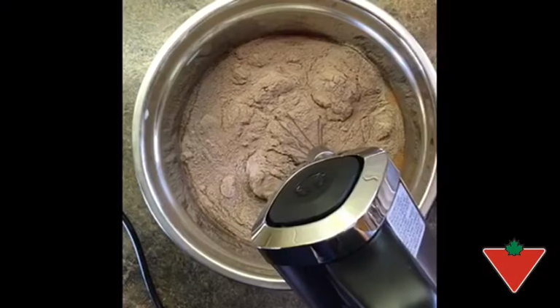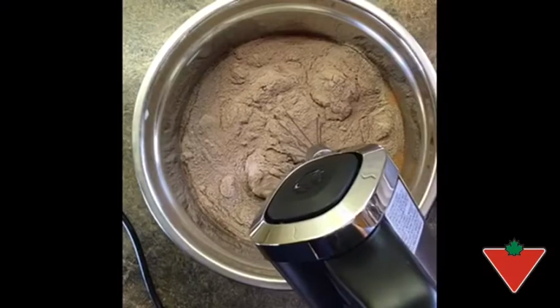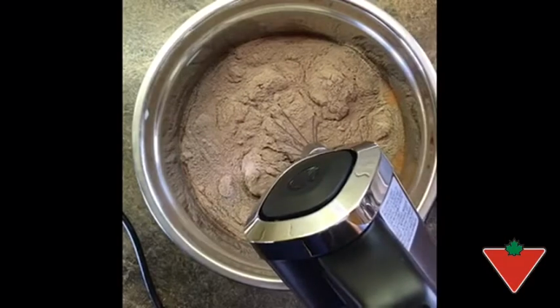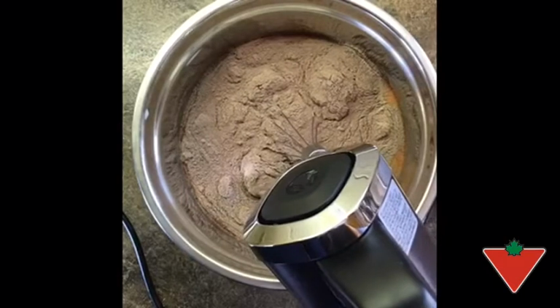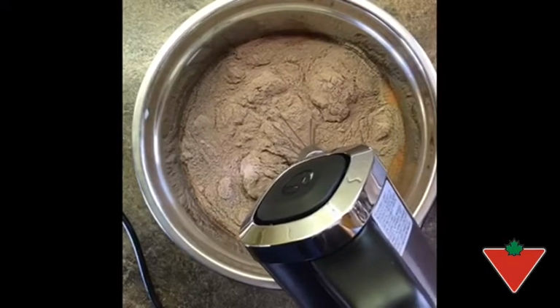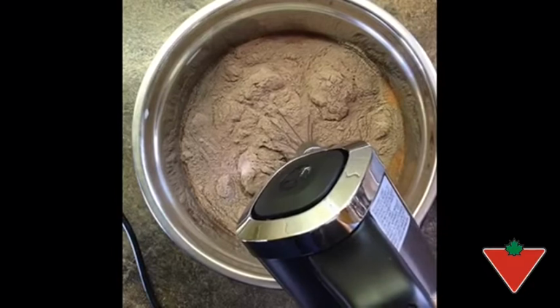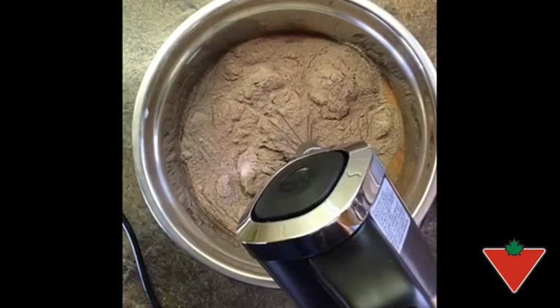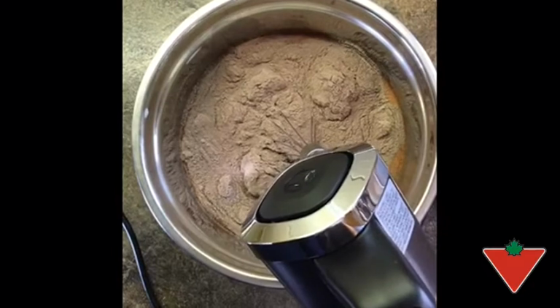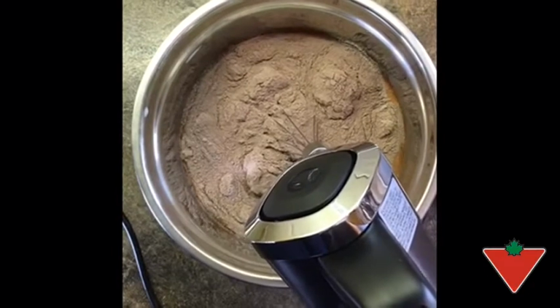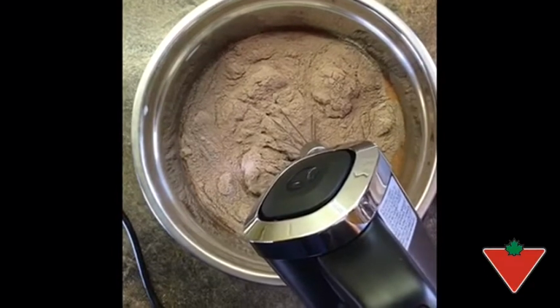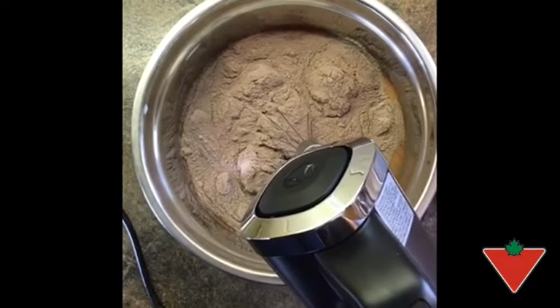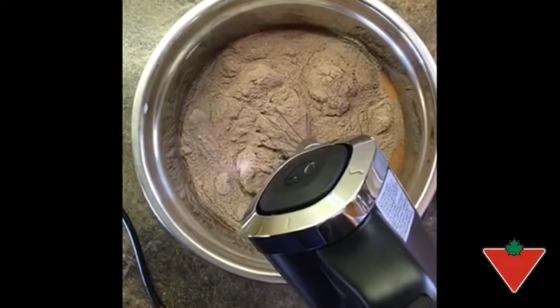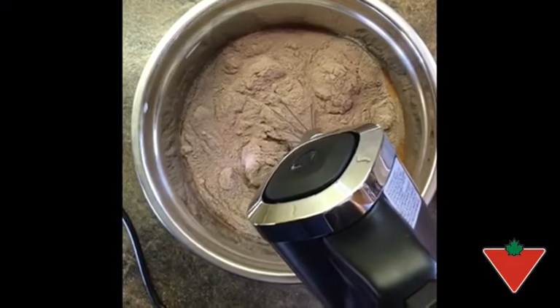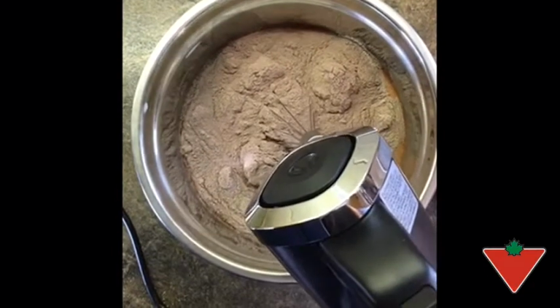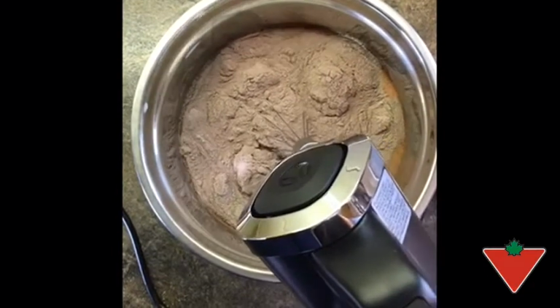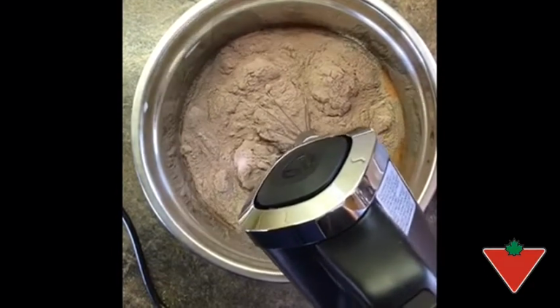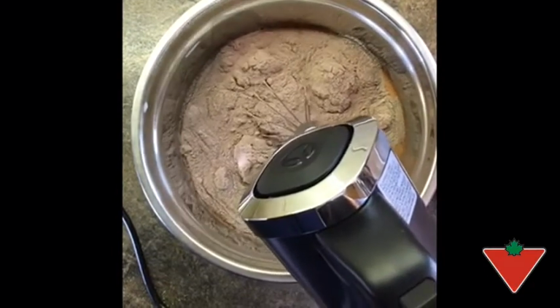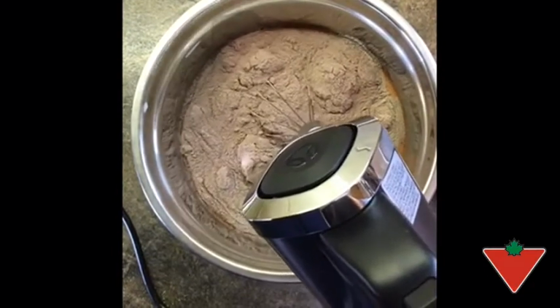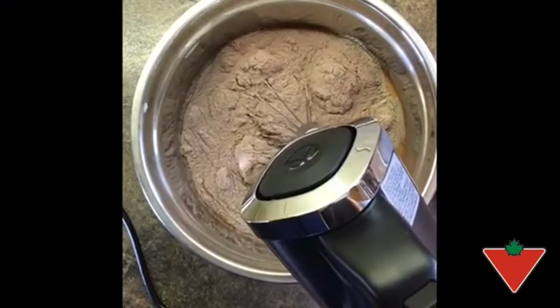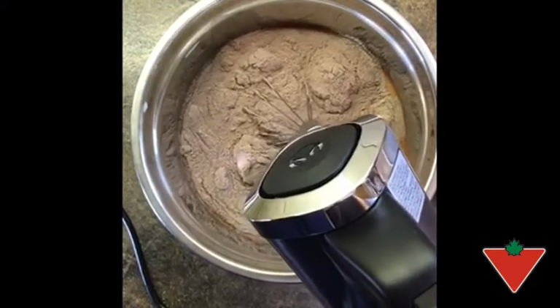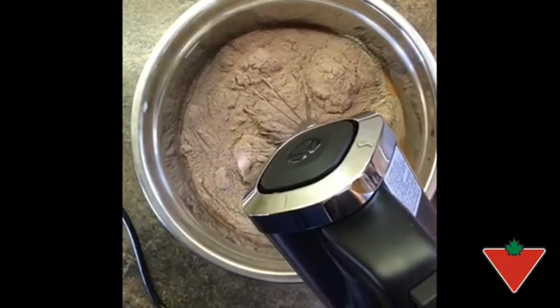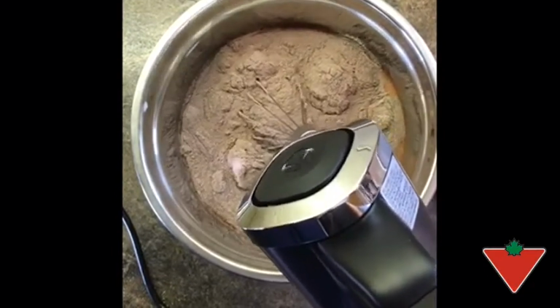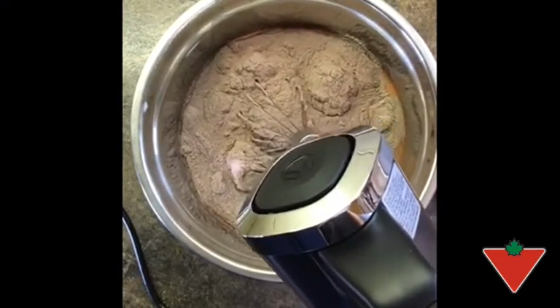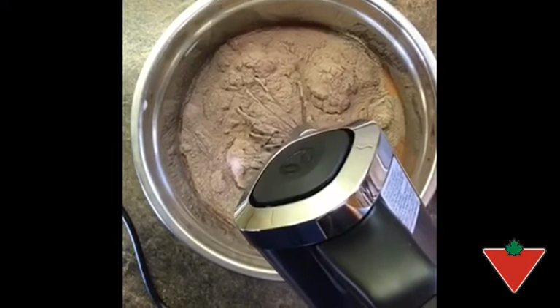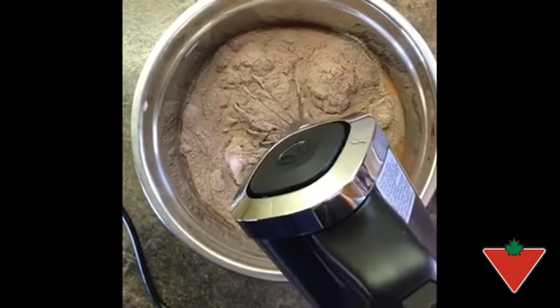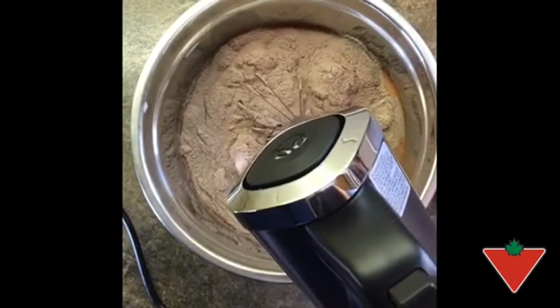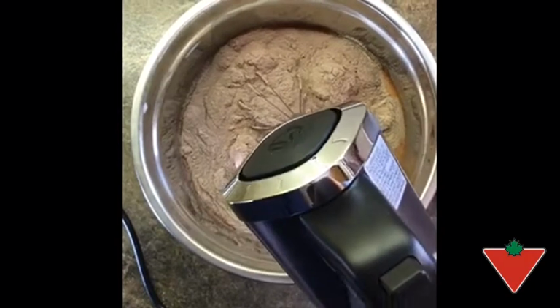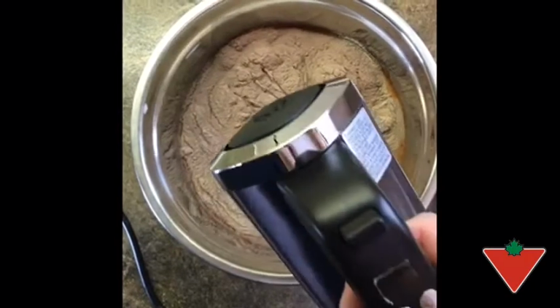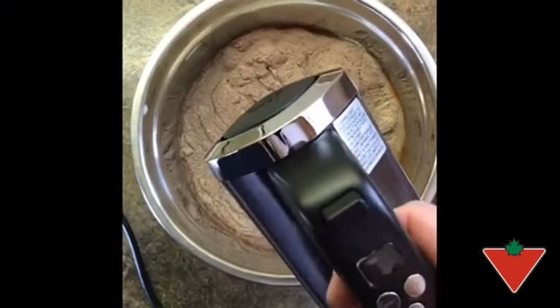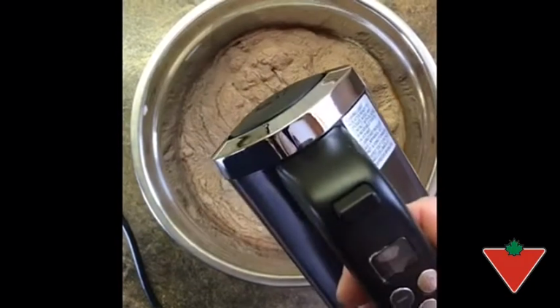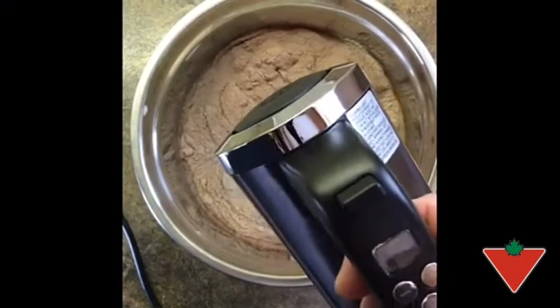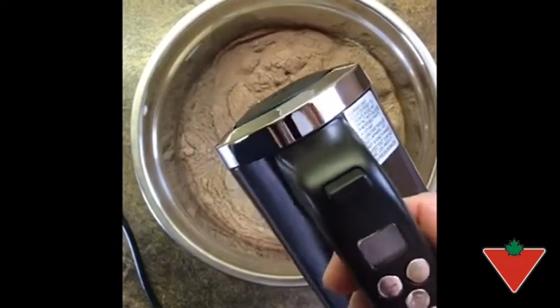The first attachment we are going to try out is the whisk attachment. We've used it to scramble eggs and to make whipping cream, but today we're going to use it to make pudding.